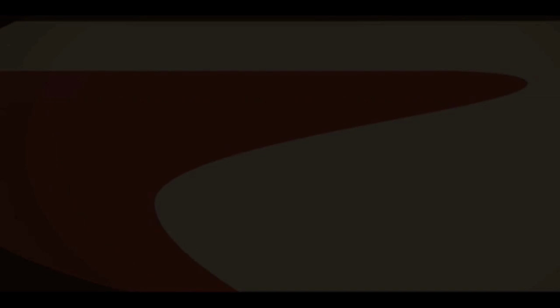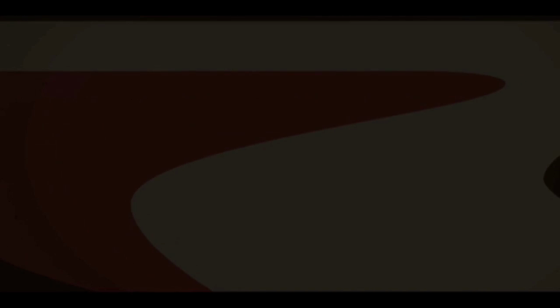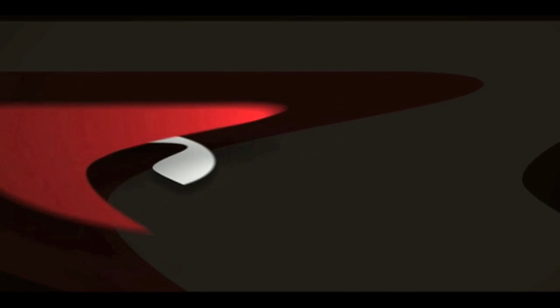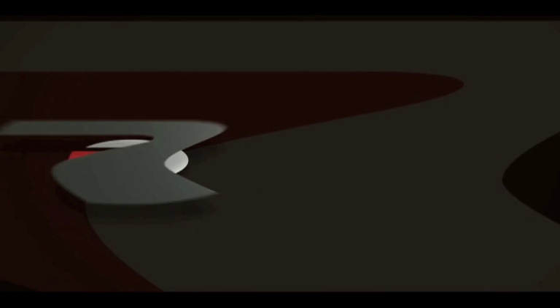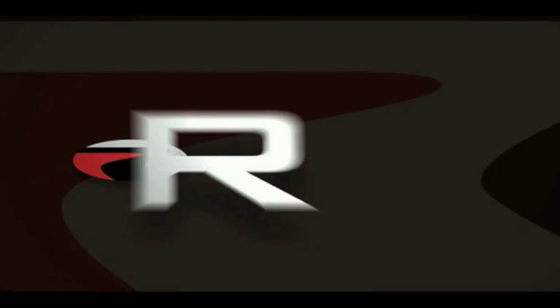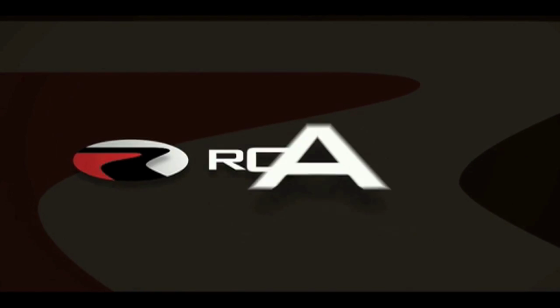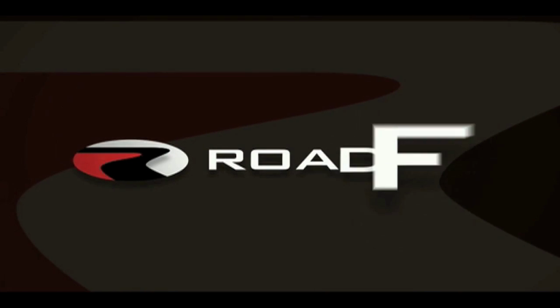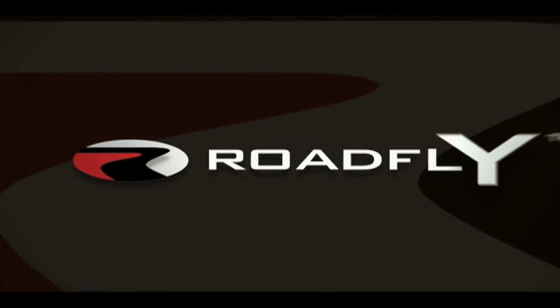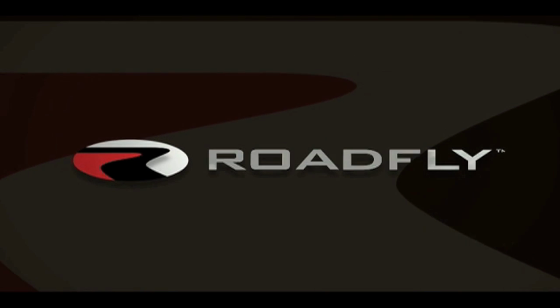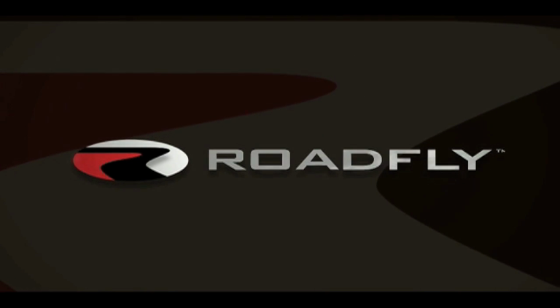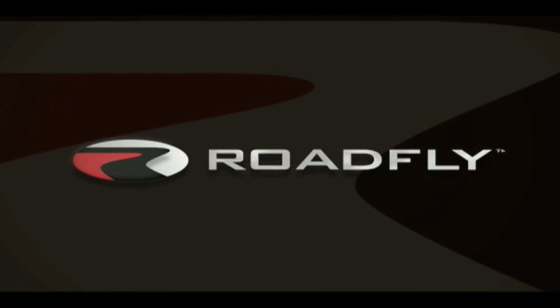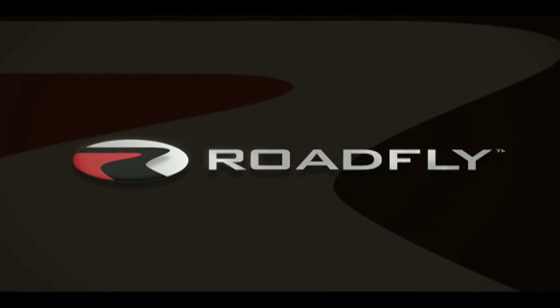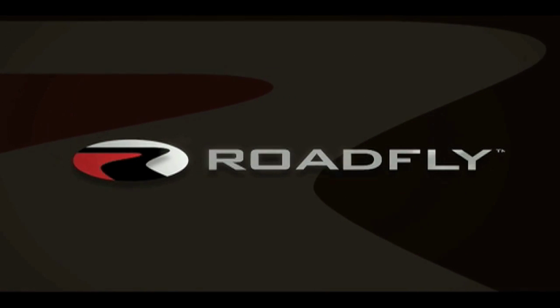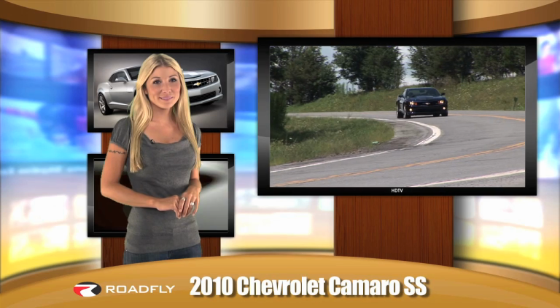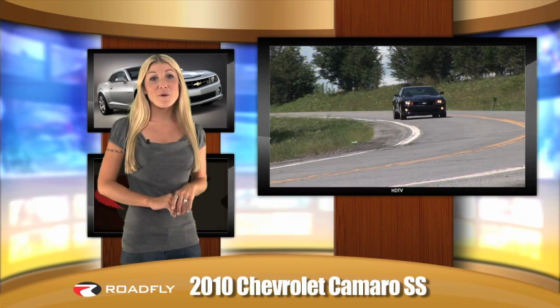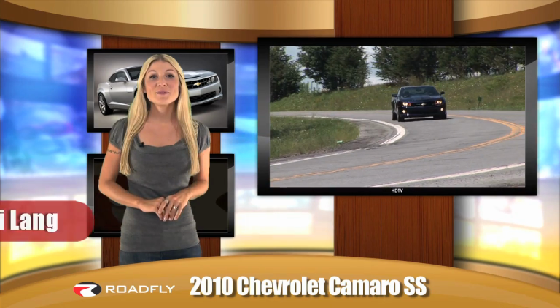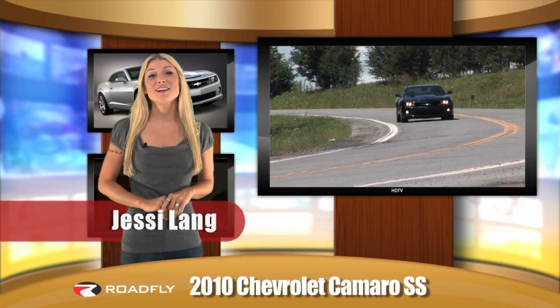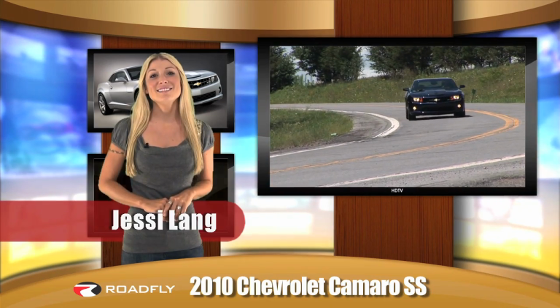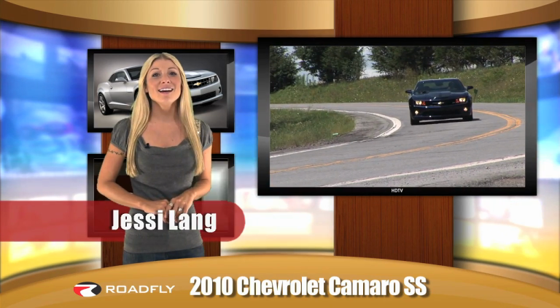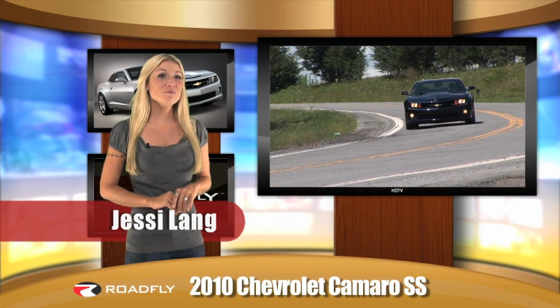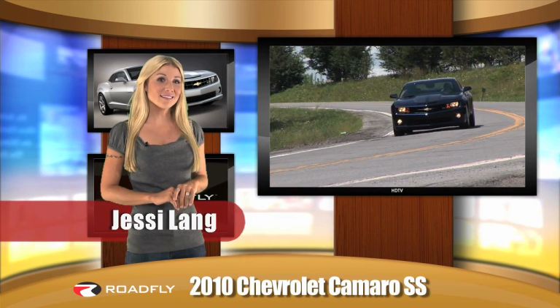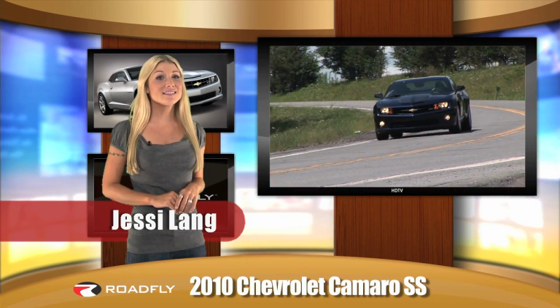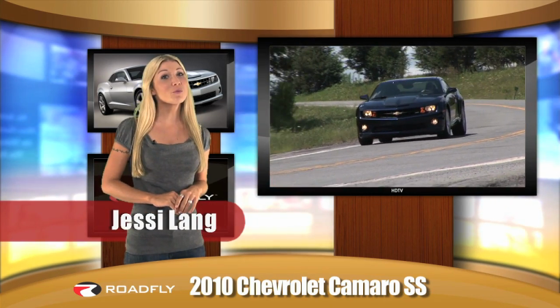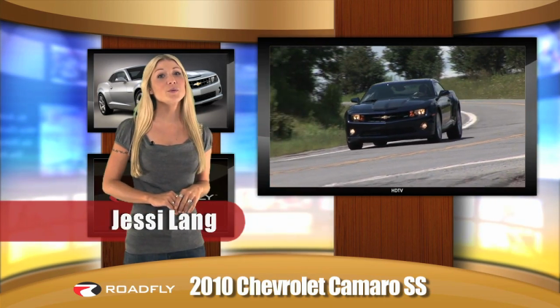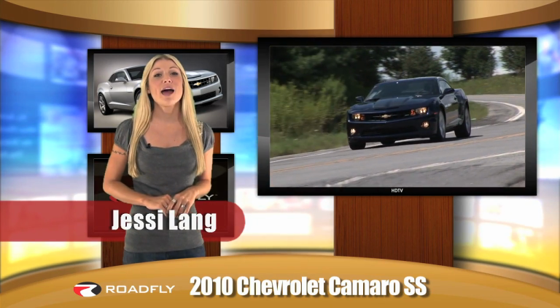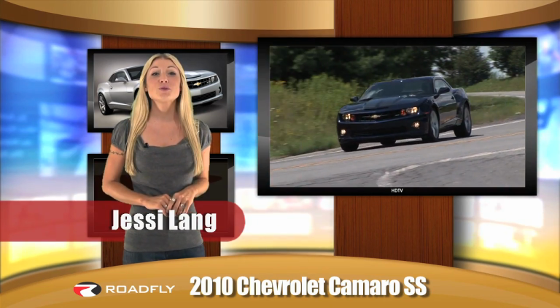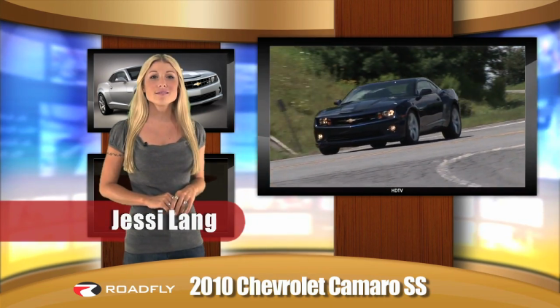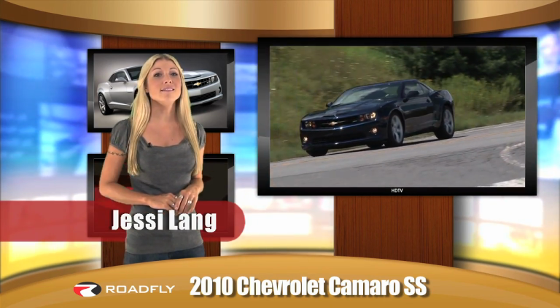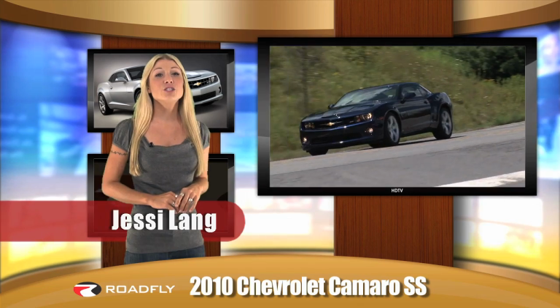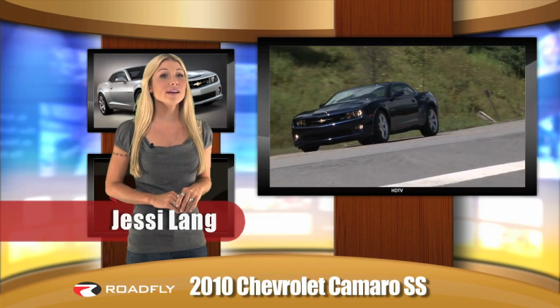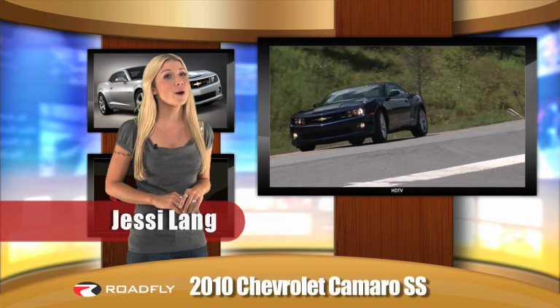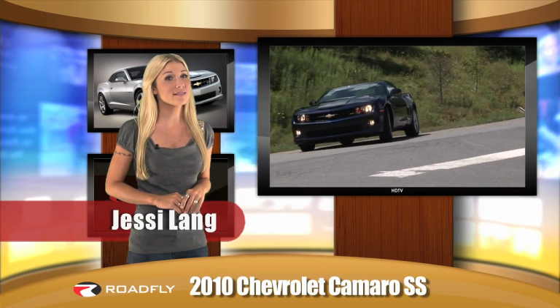Welcome to RoadFly TV, your latest automotive fix from RoadFly.com. I'm Jessie Lang, and today we're bringing you a look at the 2010 Chevrolet Camaro SS.